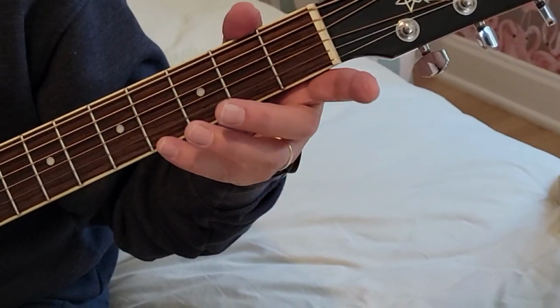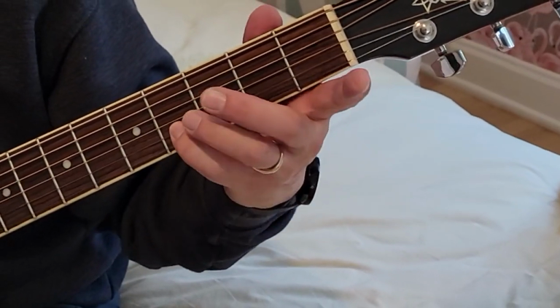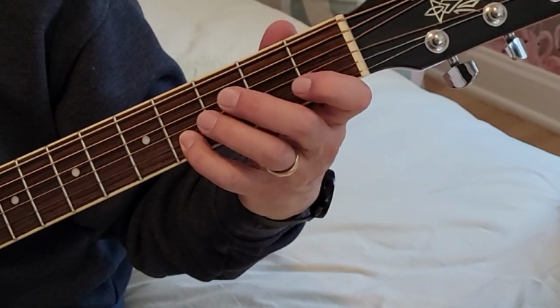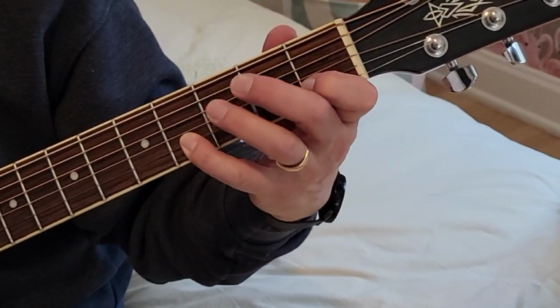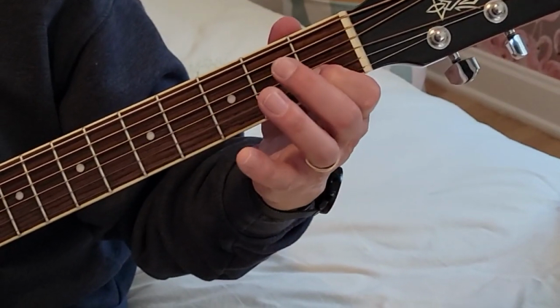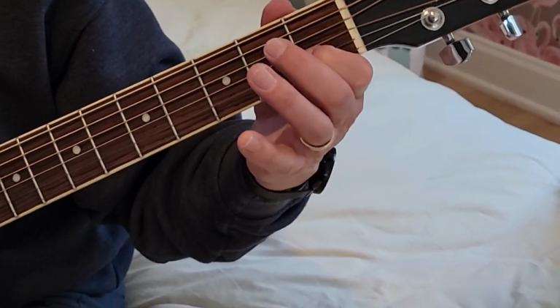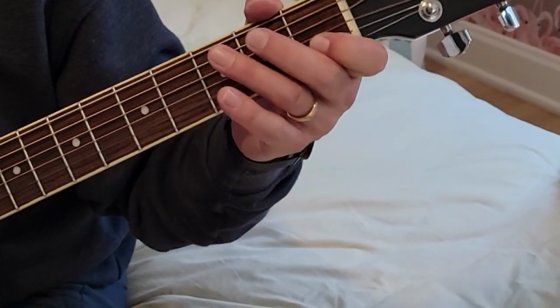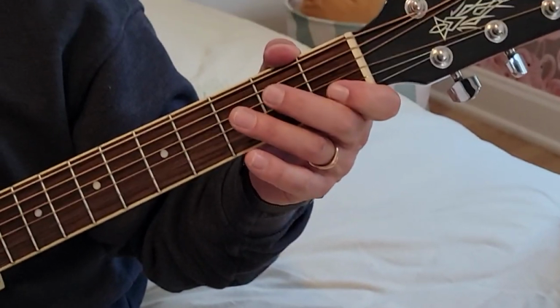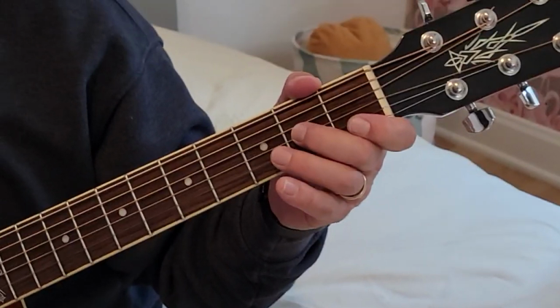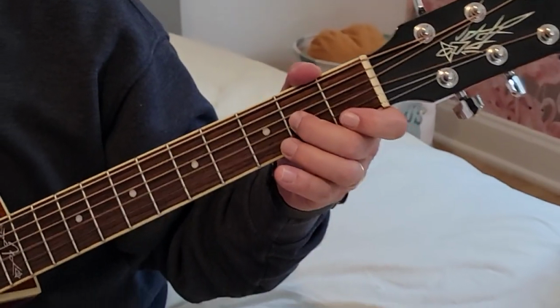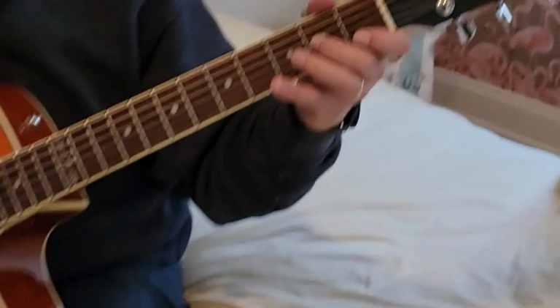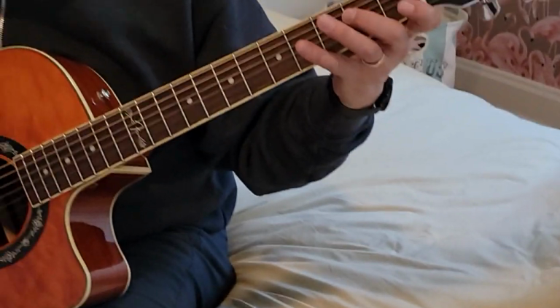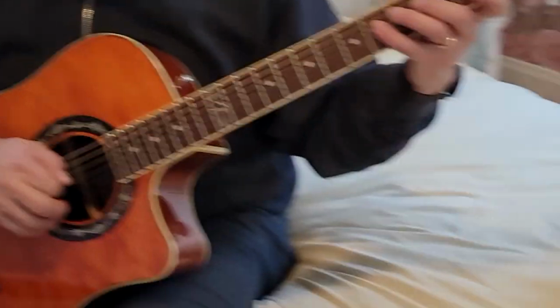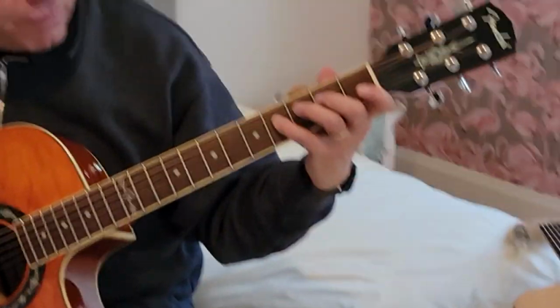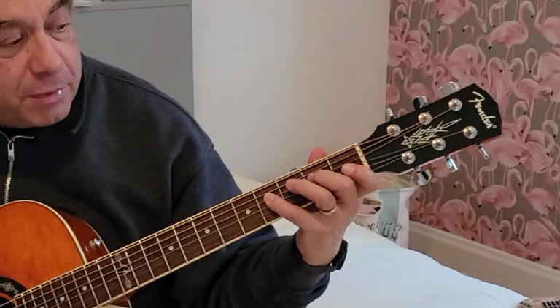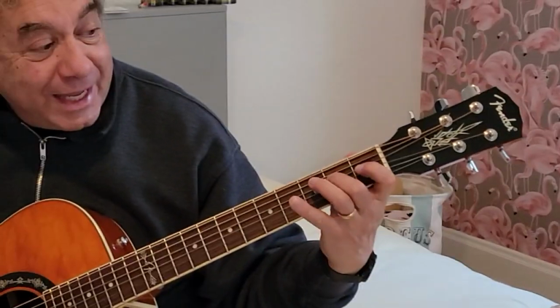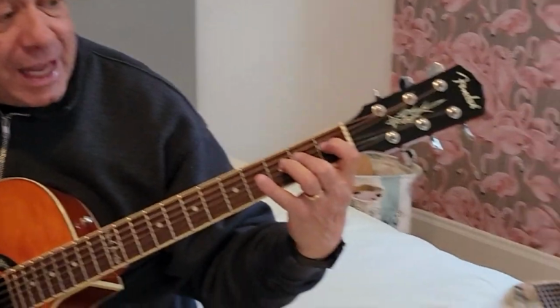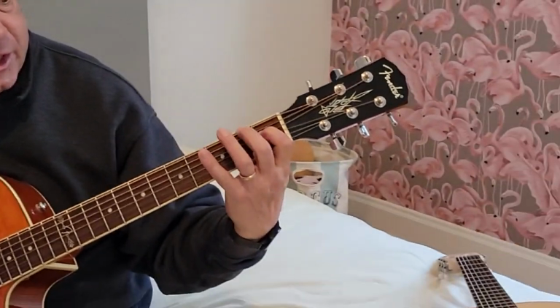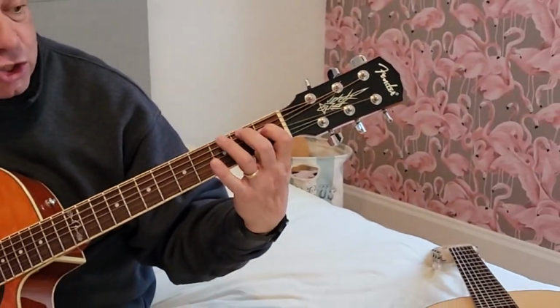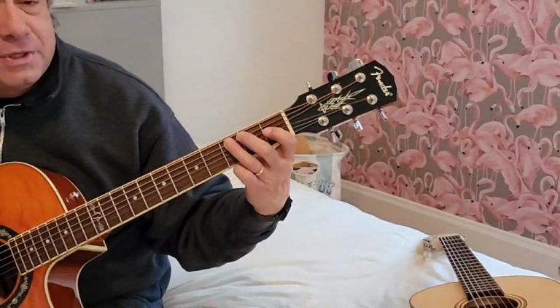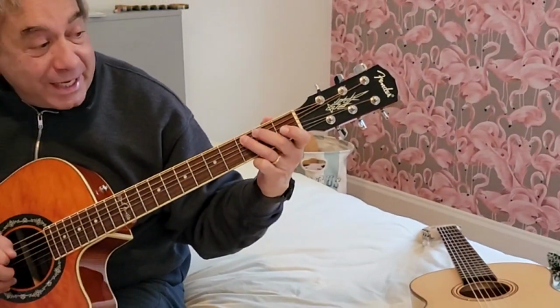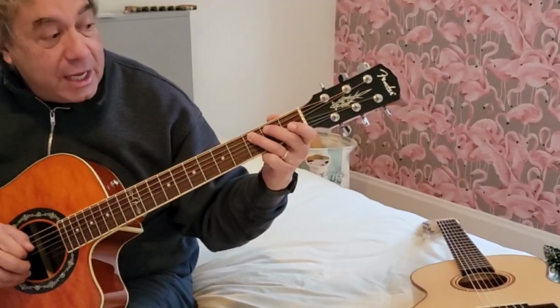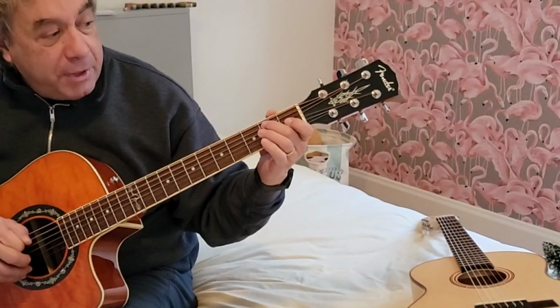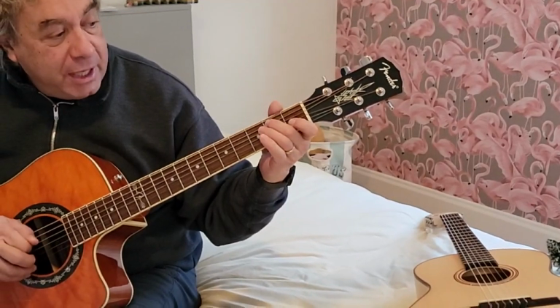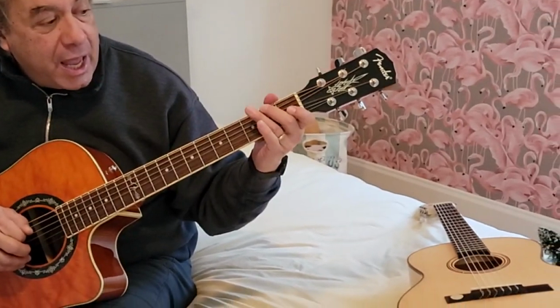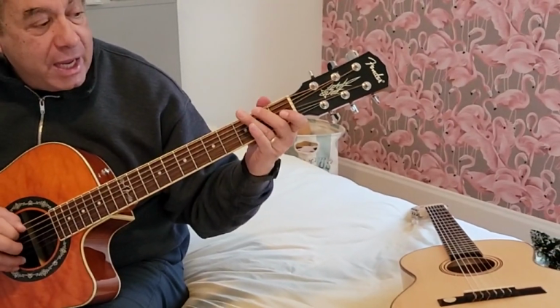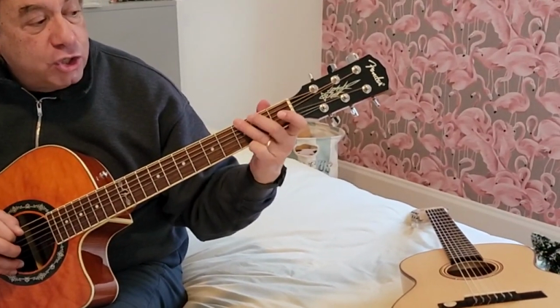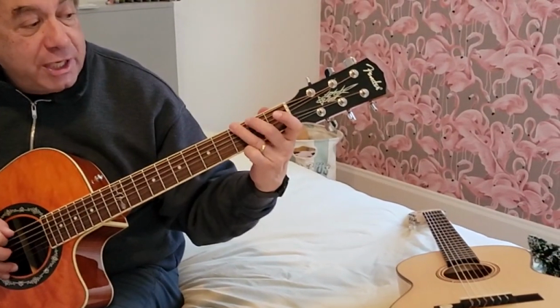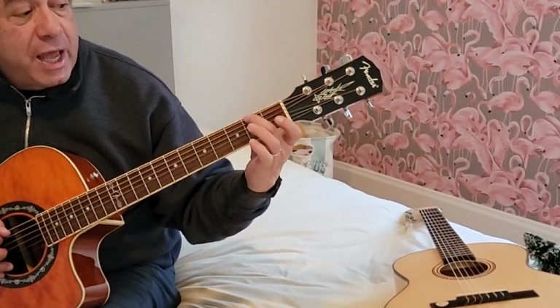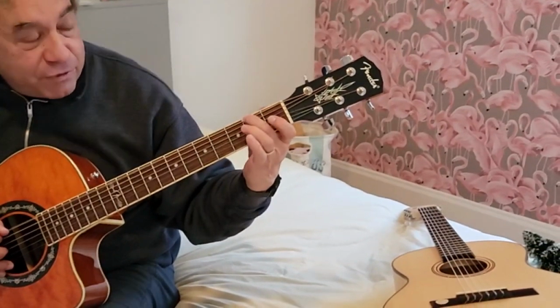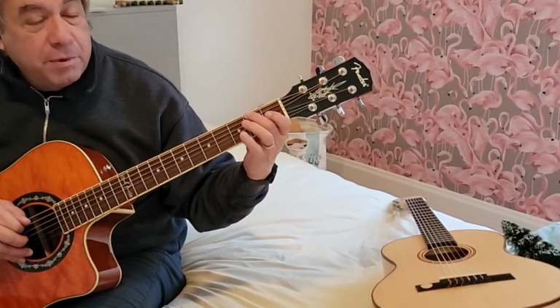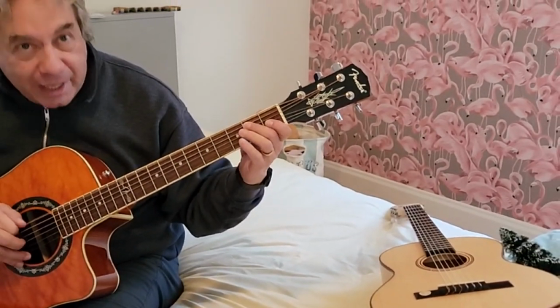E, D sharp, C, B, A, G, F sharp, E, D sharp, C, E, A, G, F sharp, E.